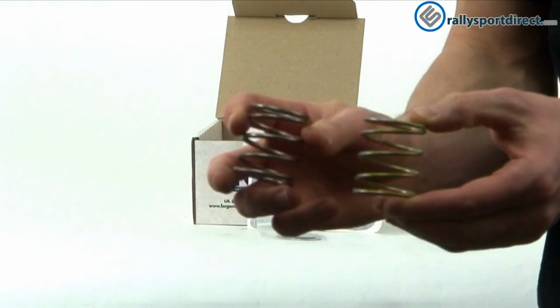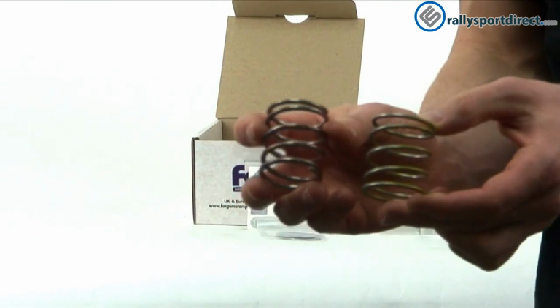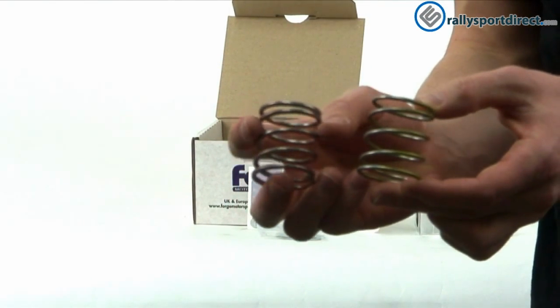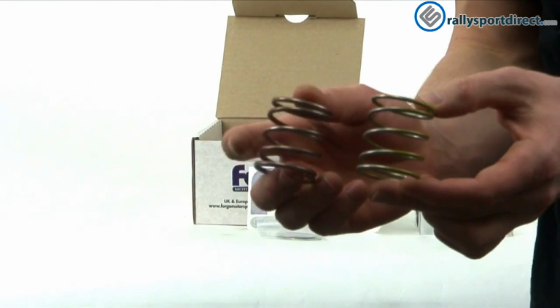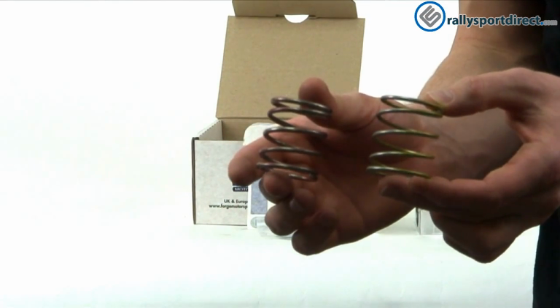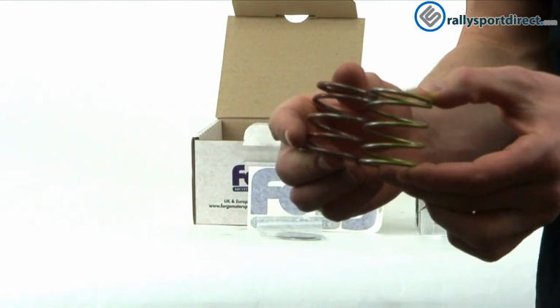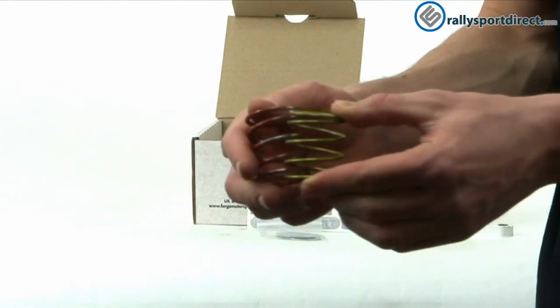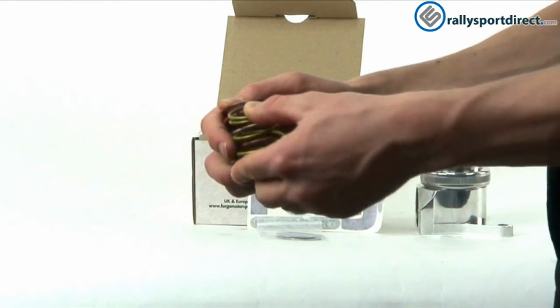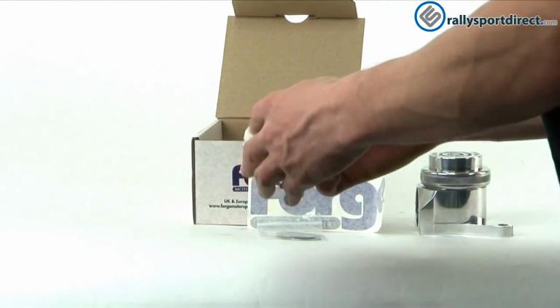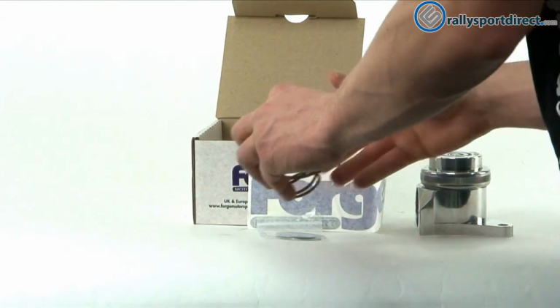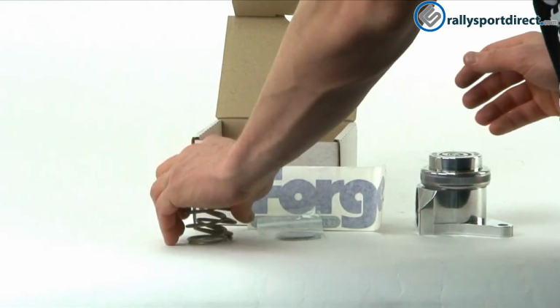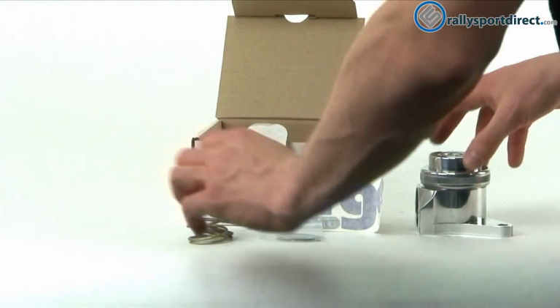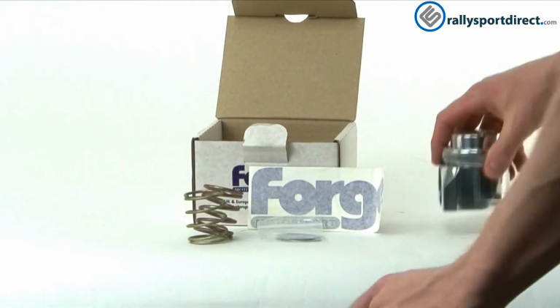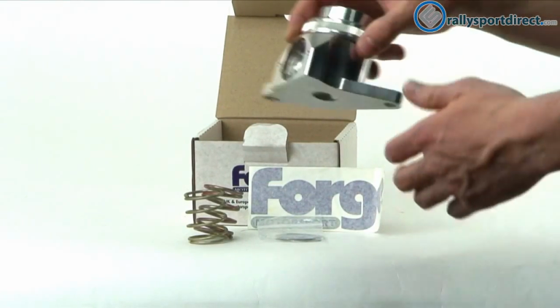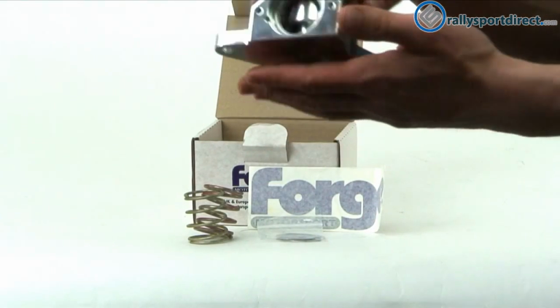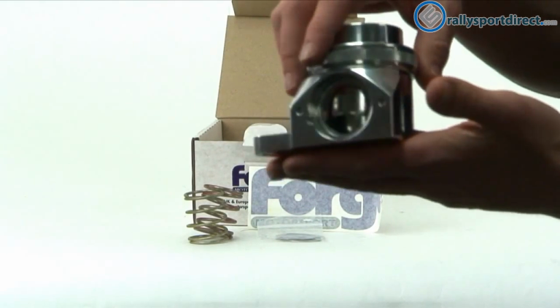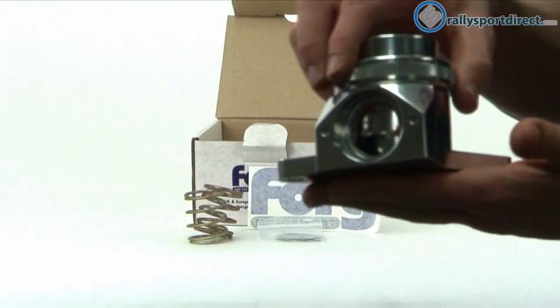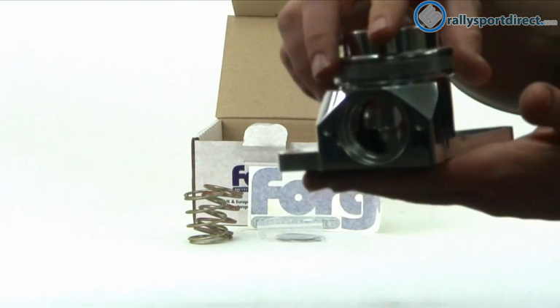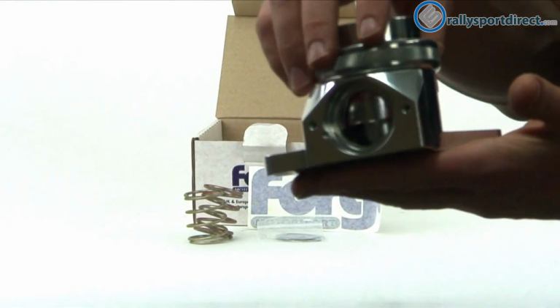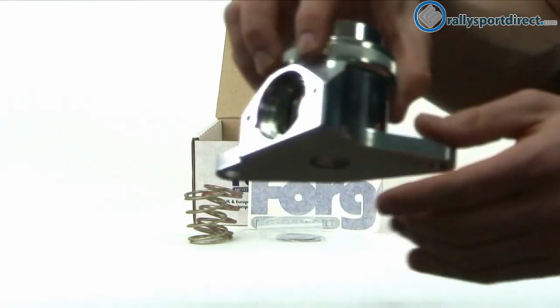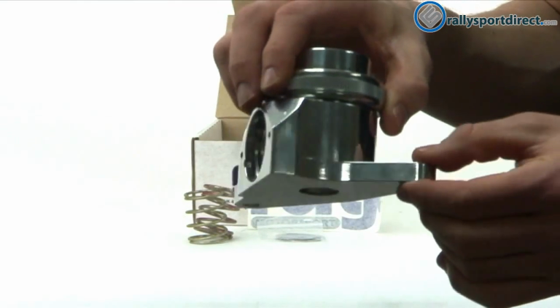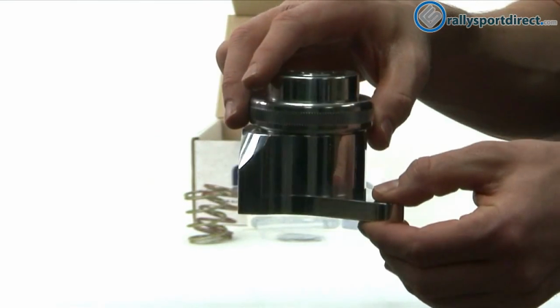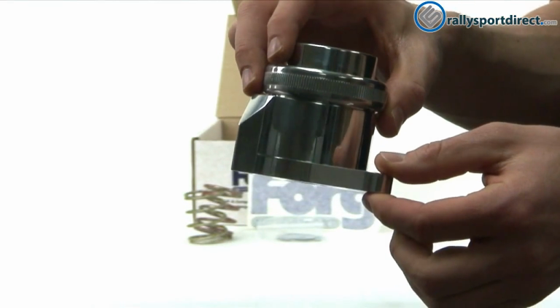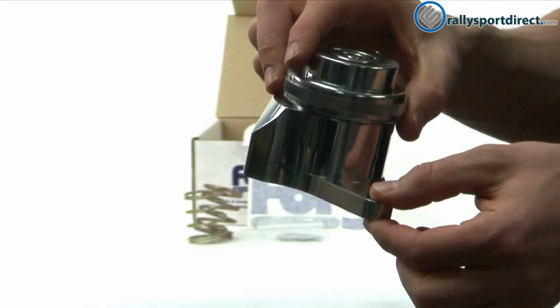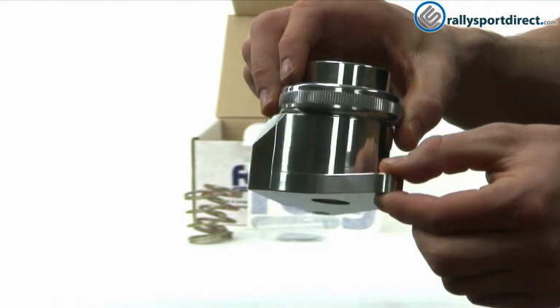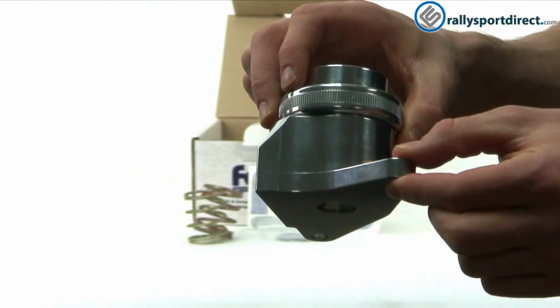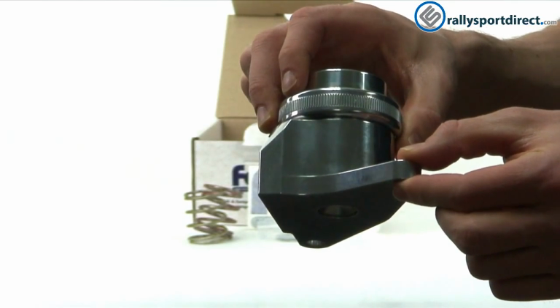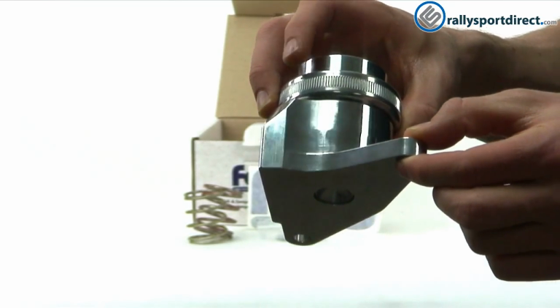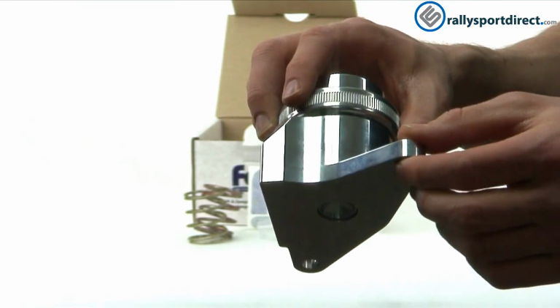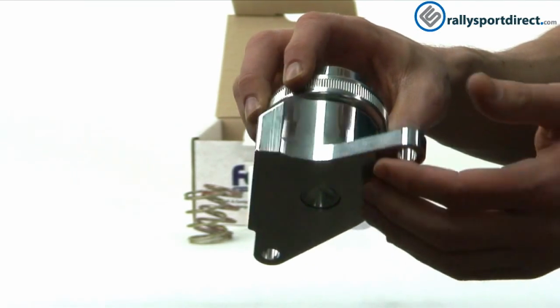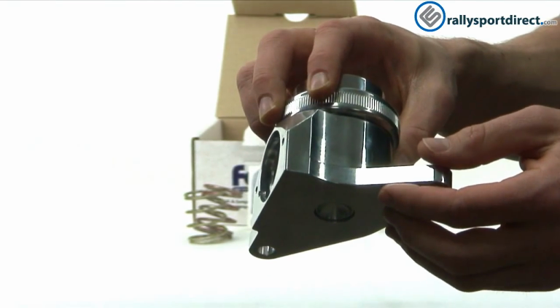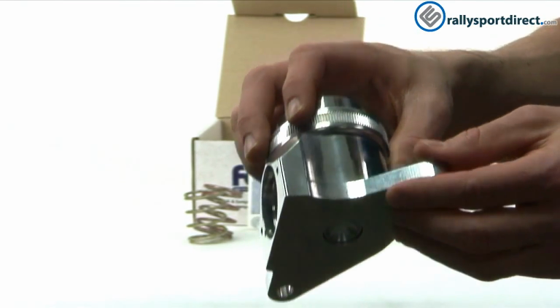One spring is stiff and one is softer. Let's go over the valve itself. You can see the extra thick flange on this — I really like that. It's all aluminum construction.